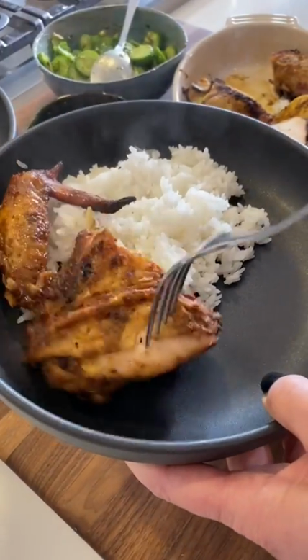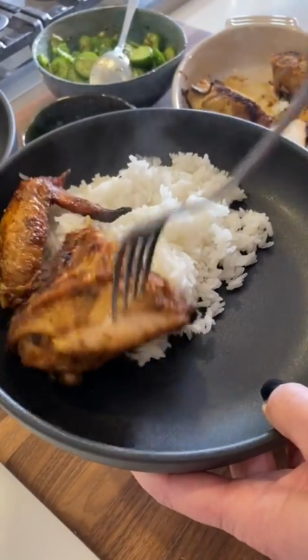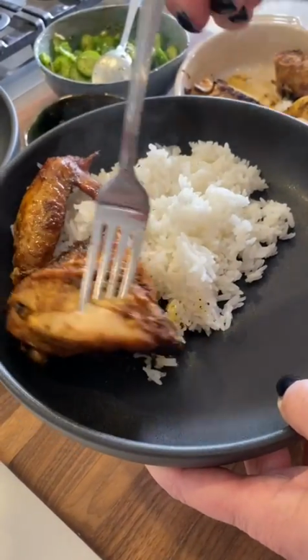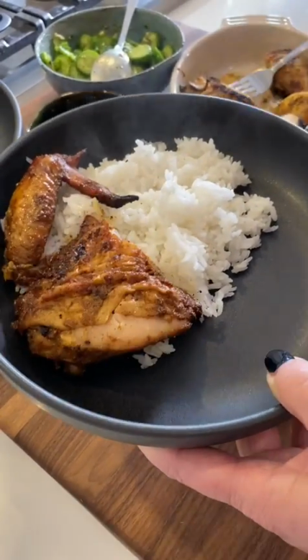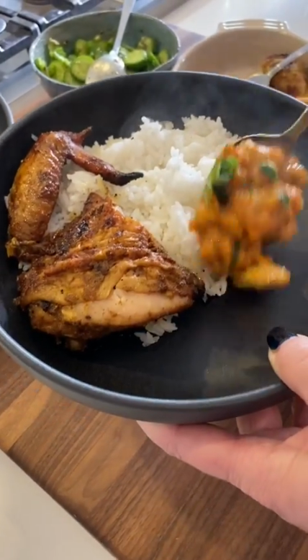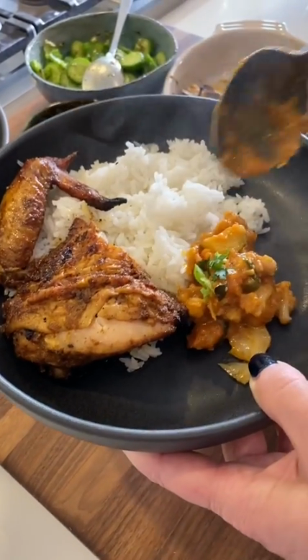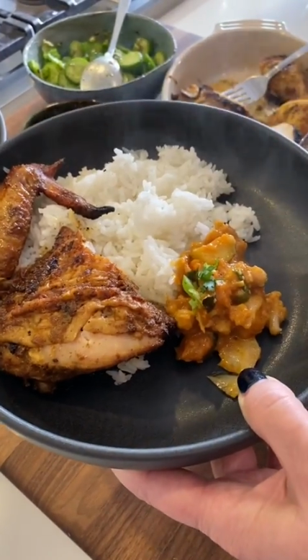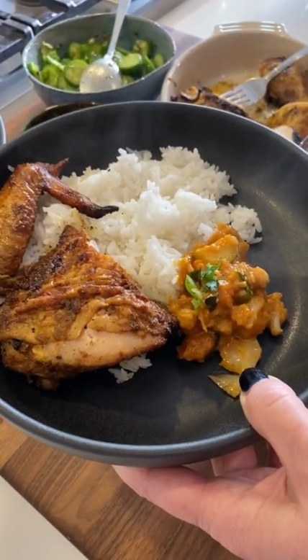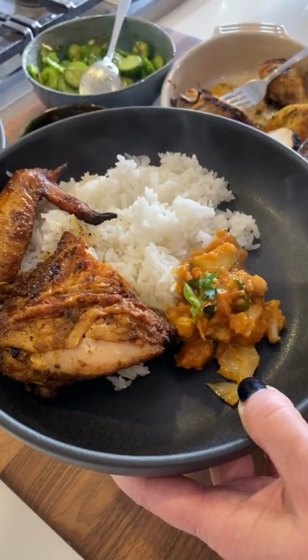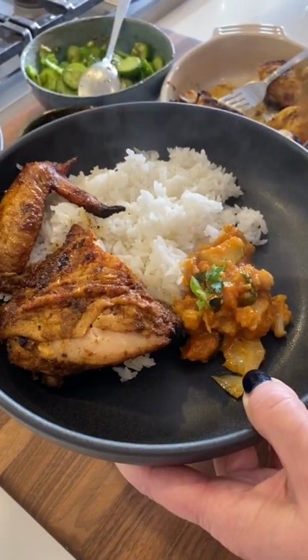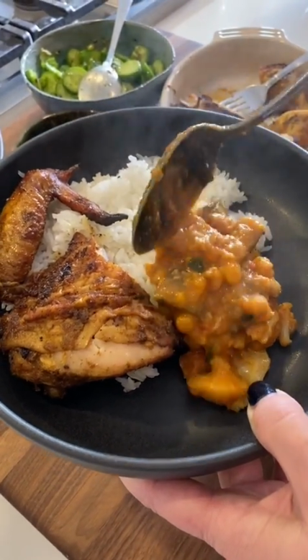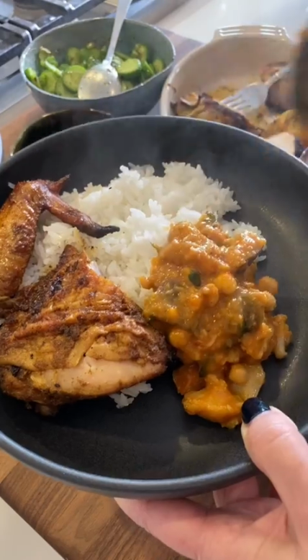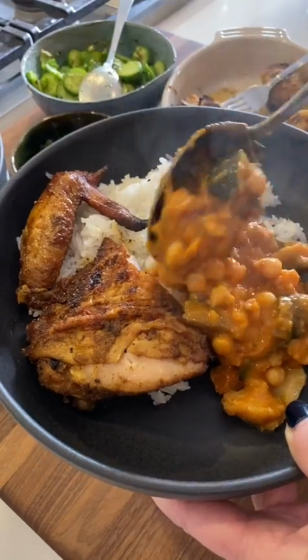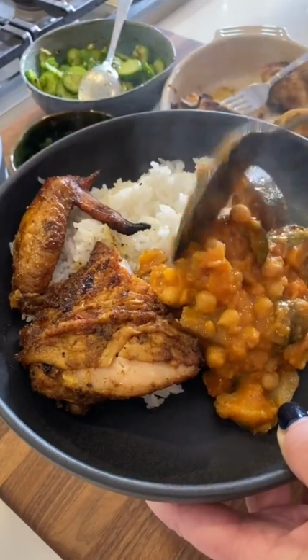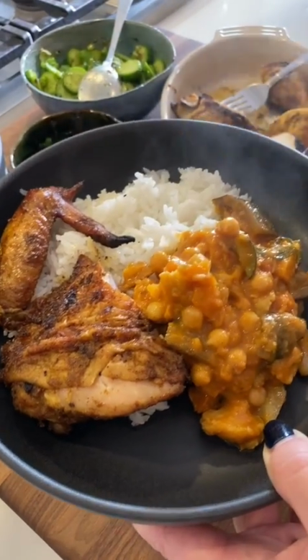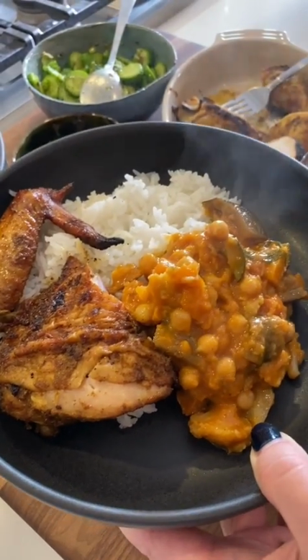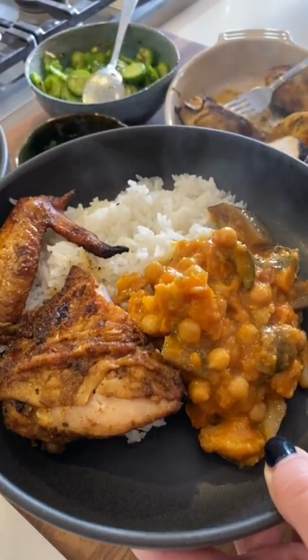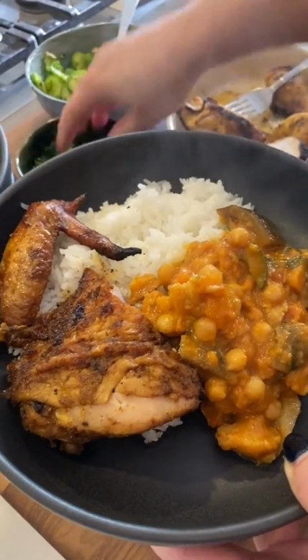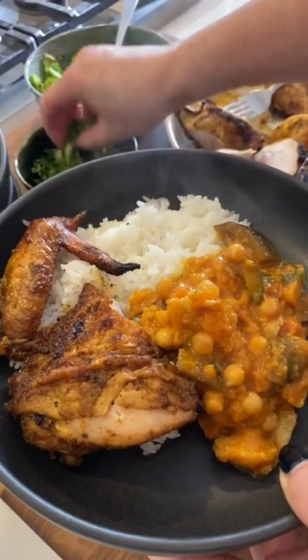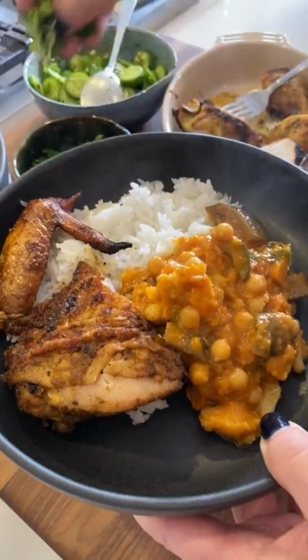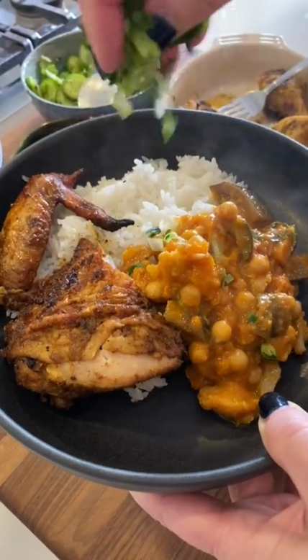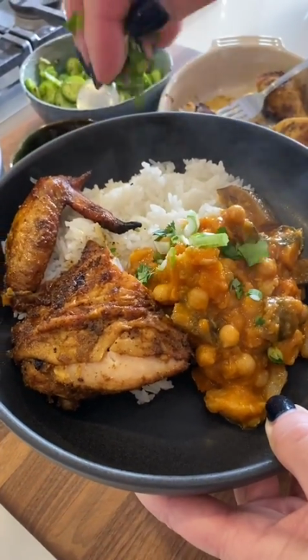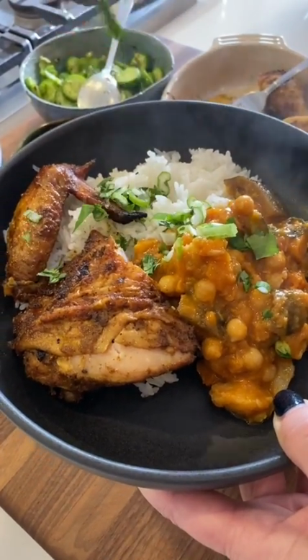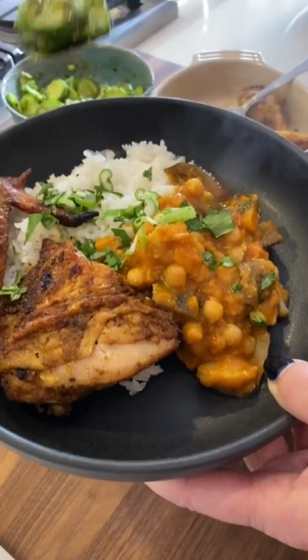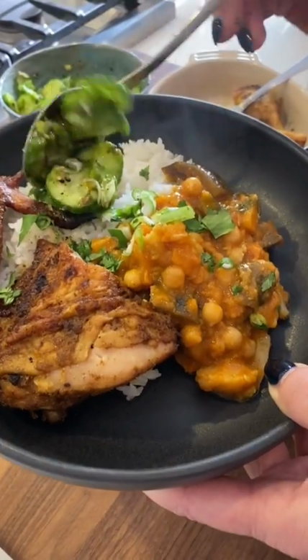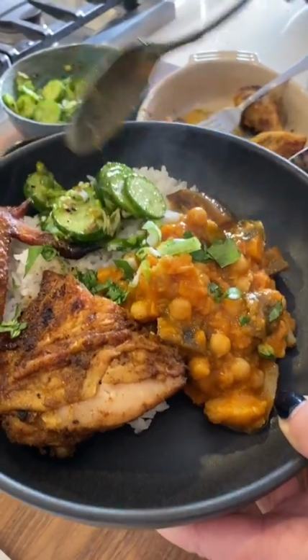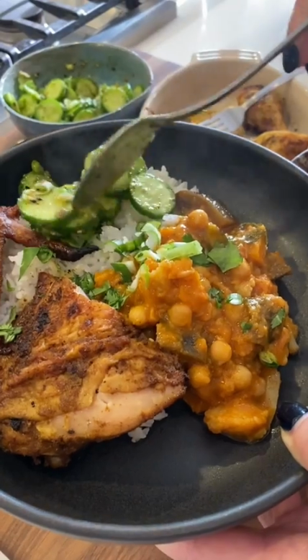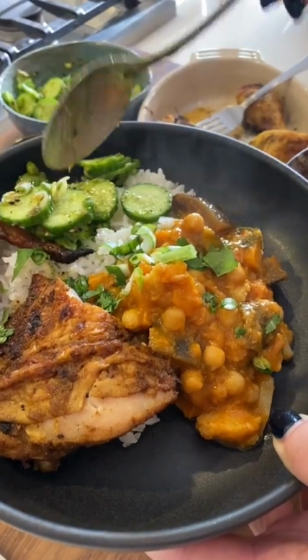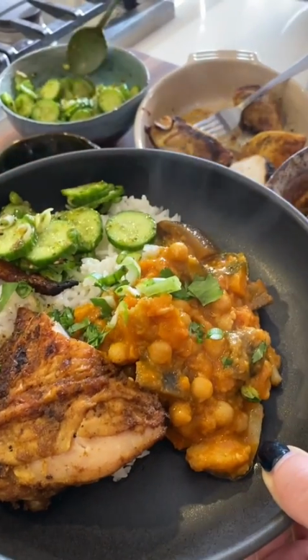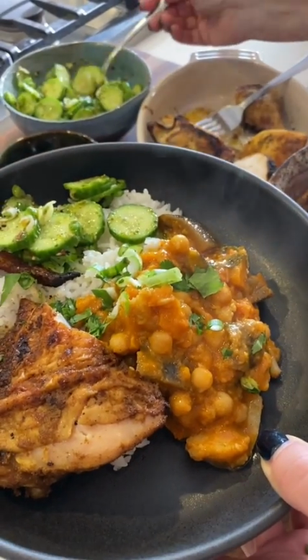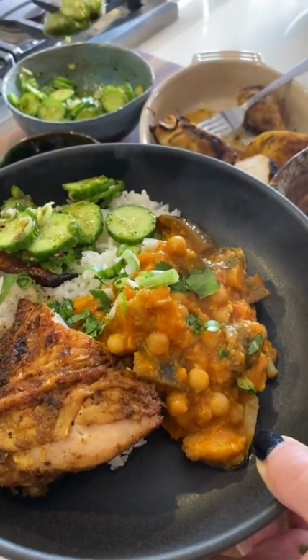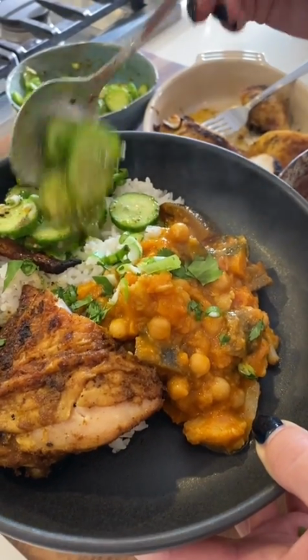When the chicken is fully cooked, let it rest for 5 to 10 minutes and cut into pieces — leg, thigh, wing — and cut the breast into three pieces. Then arrange everything in your bowl and garnish with the fresh herbs.